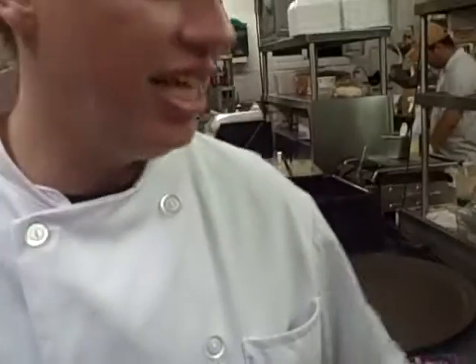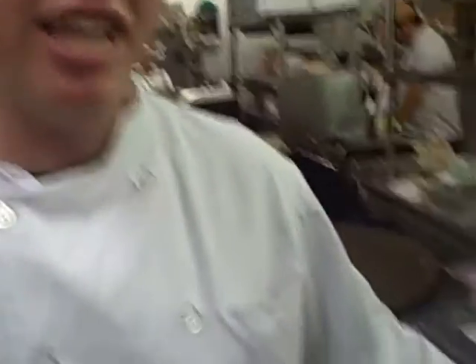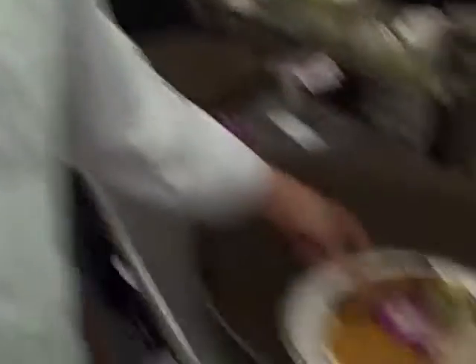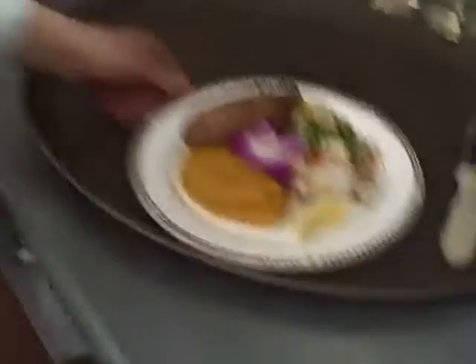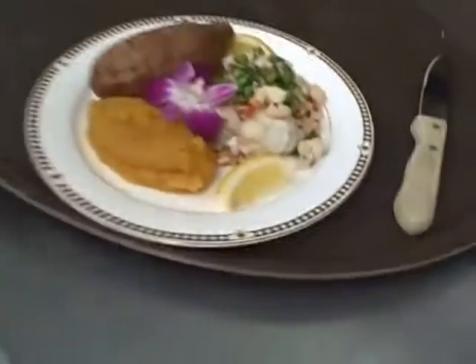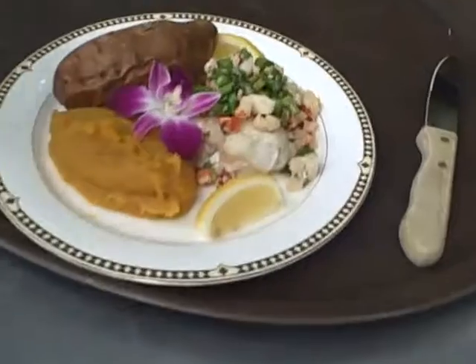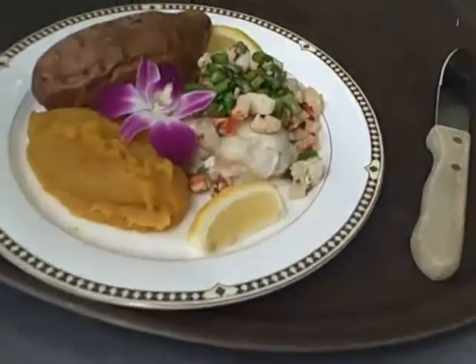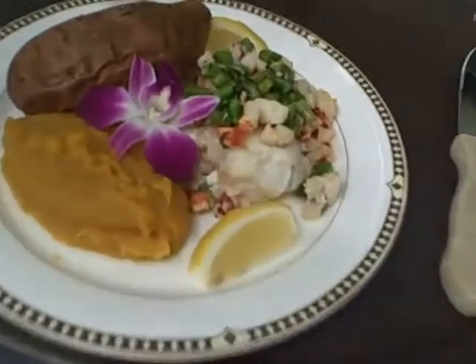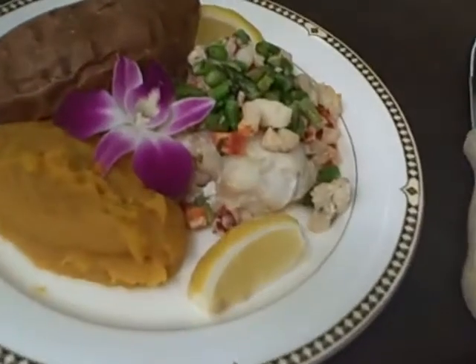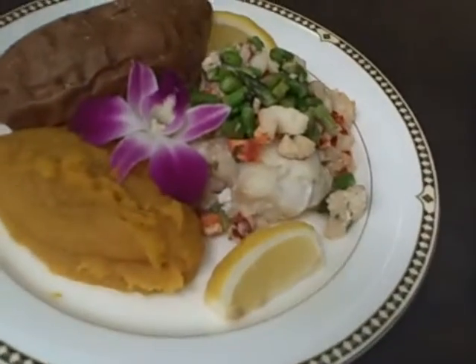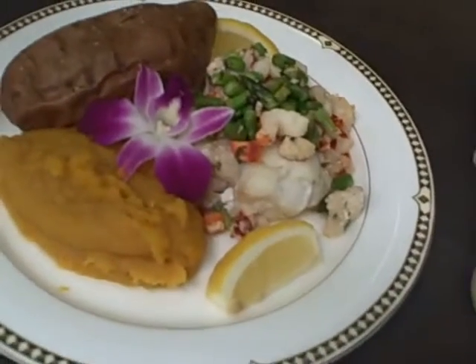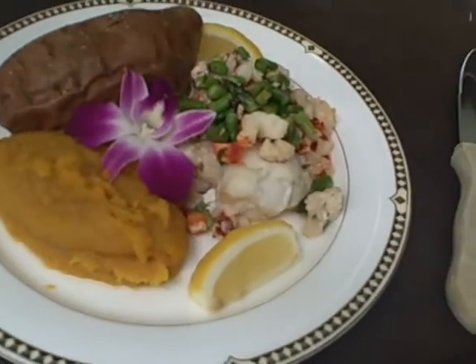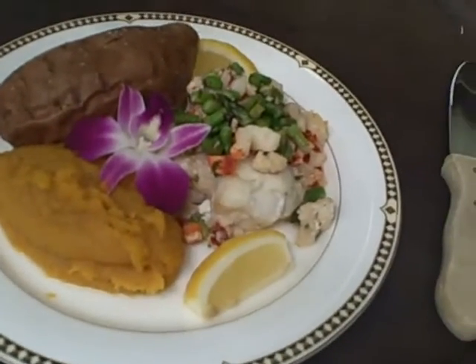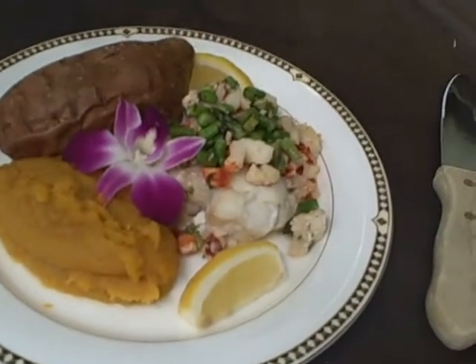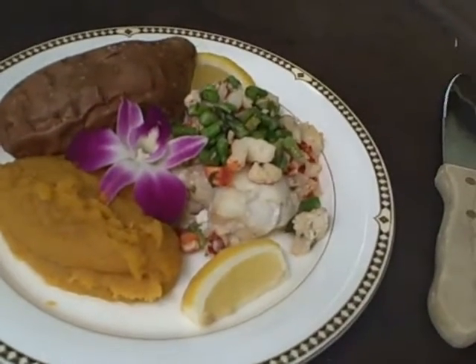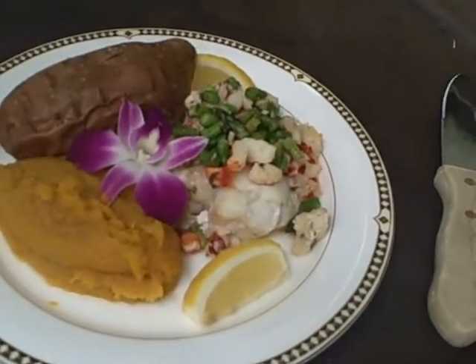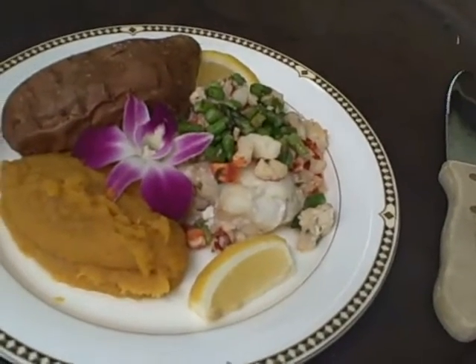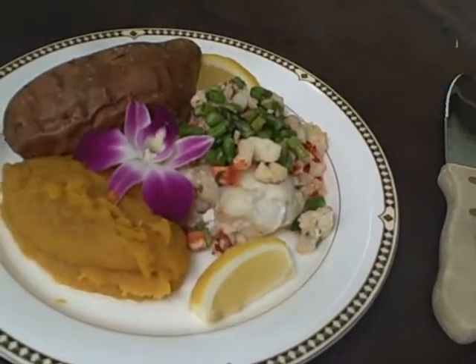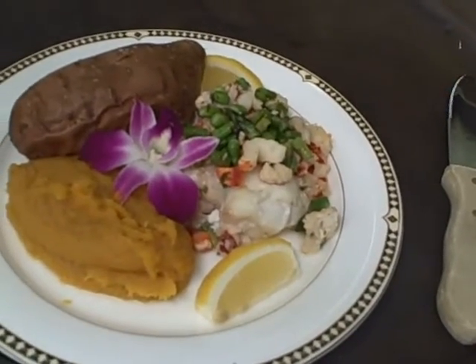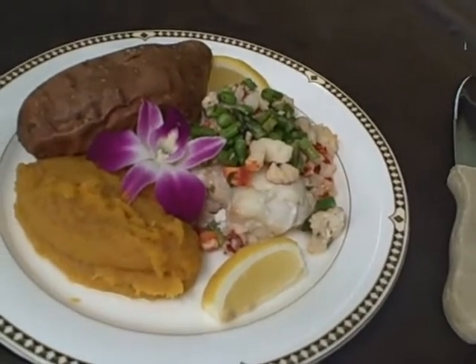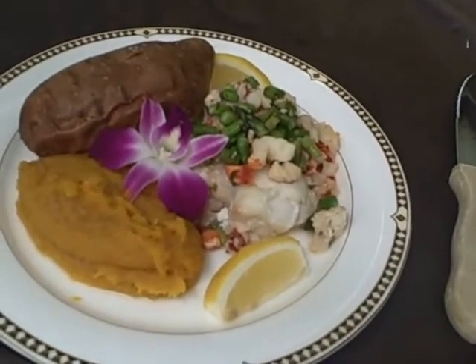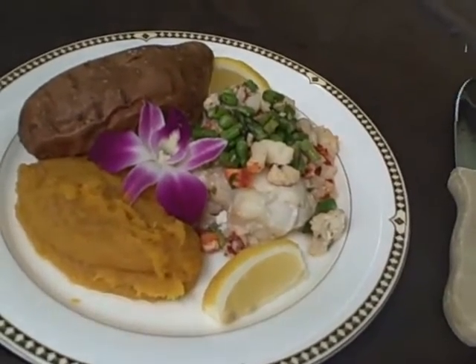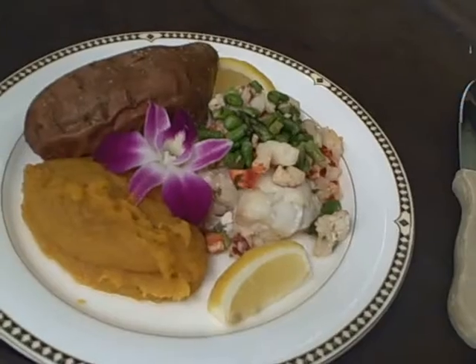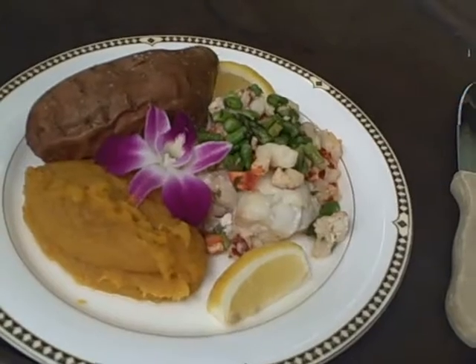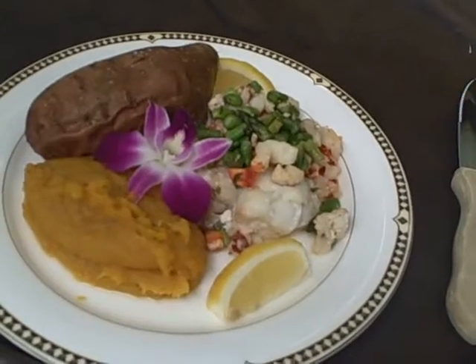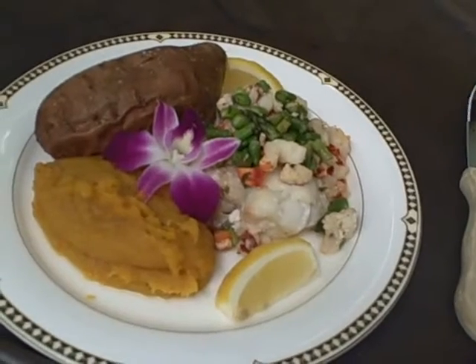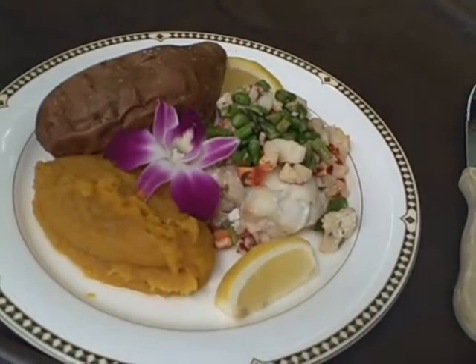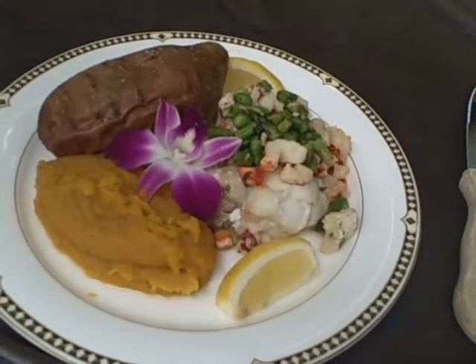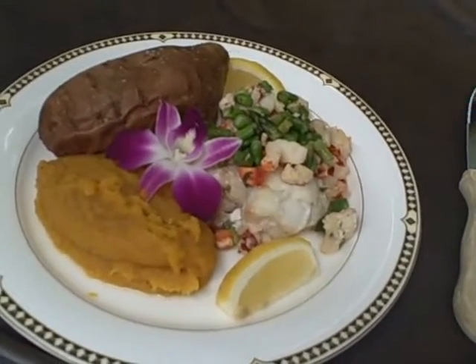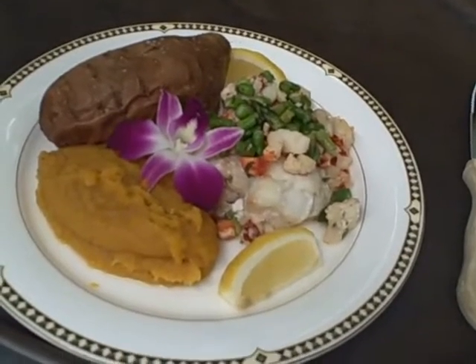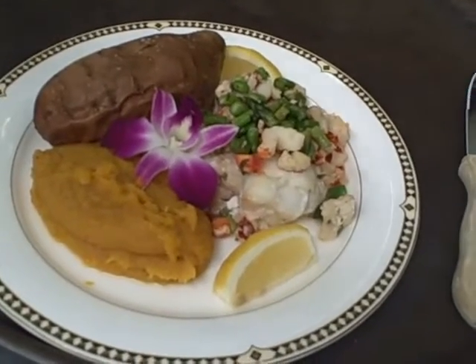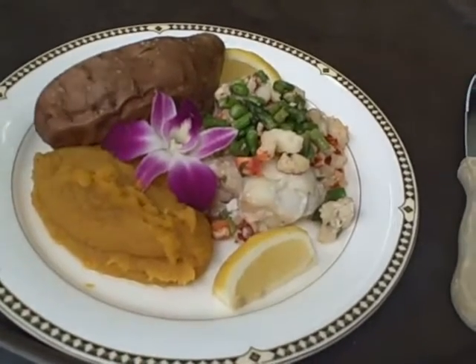This is a haddock princess, which is a baked haddock topped with lobster, asparagus, and a light lemon garlic sauce.